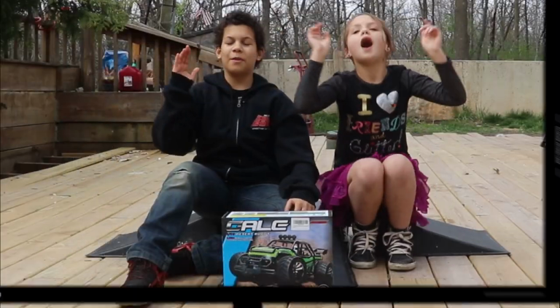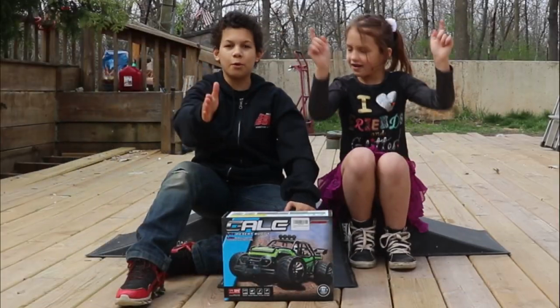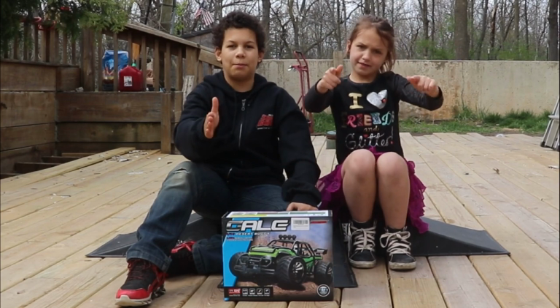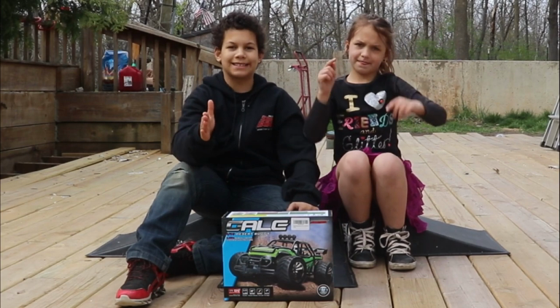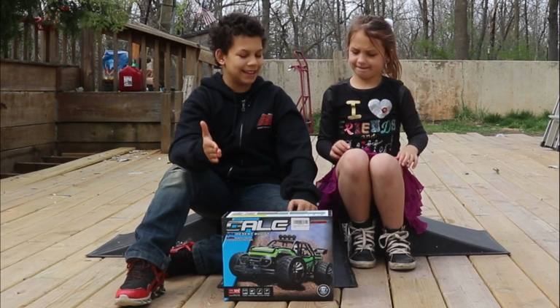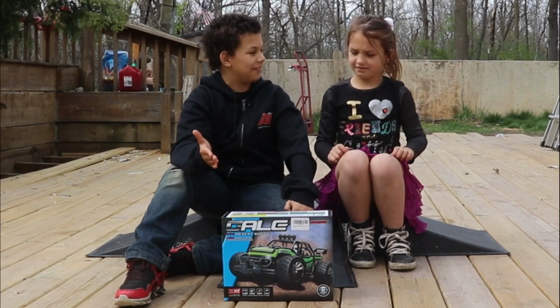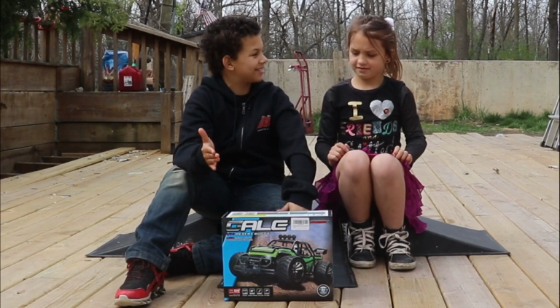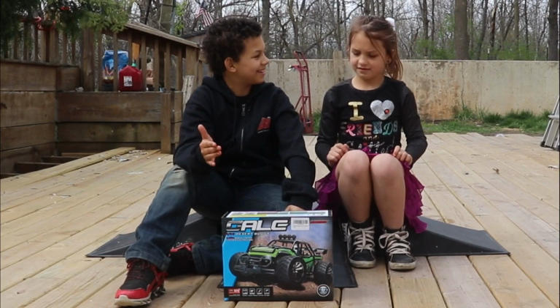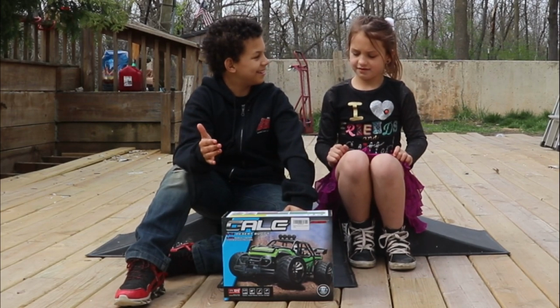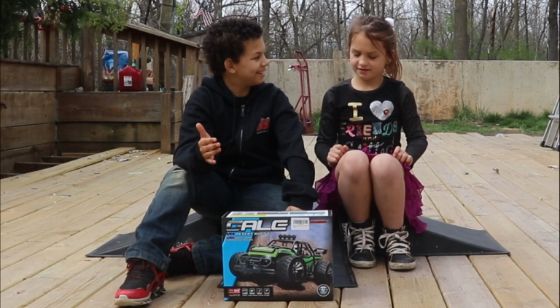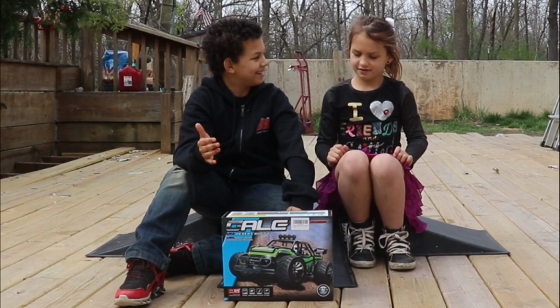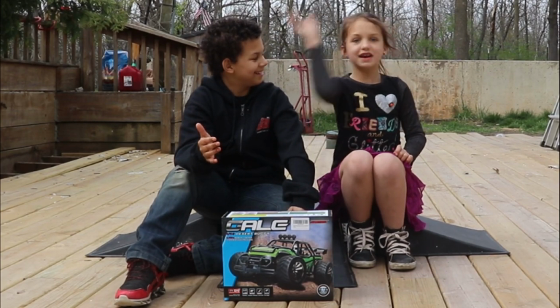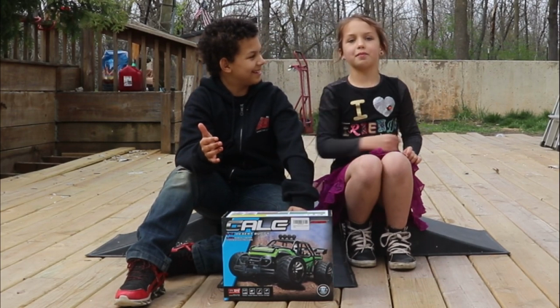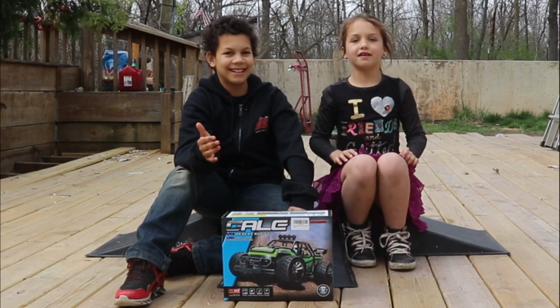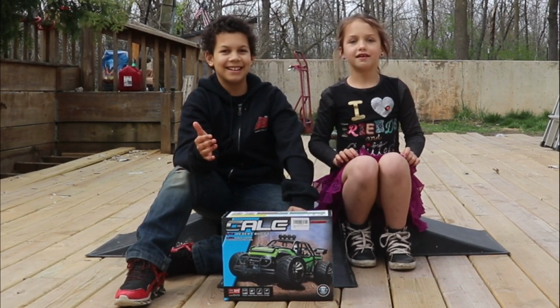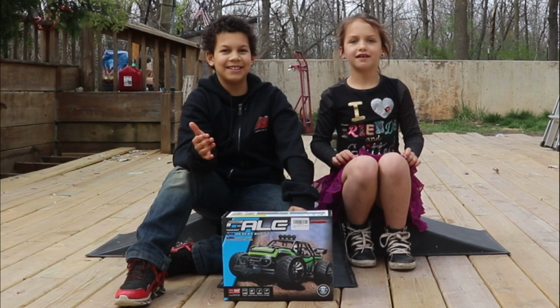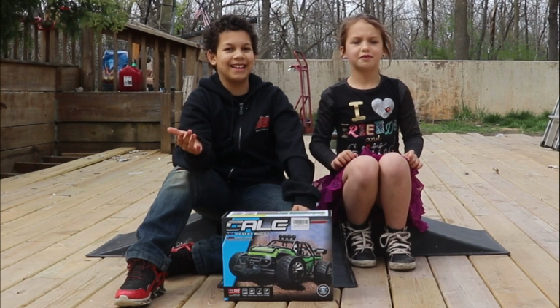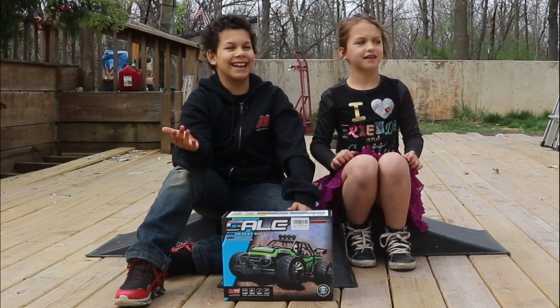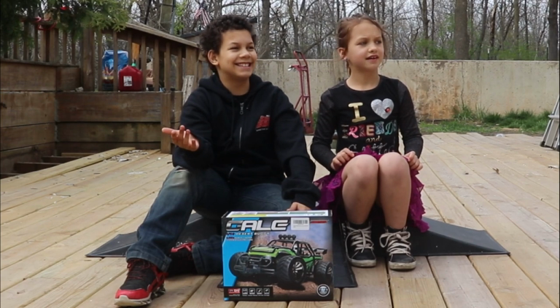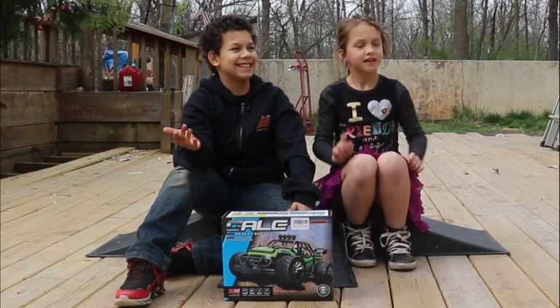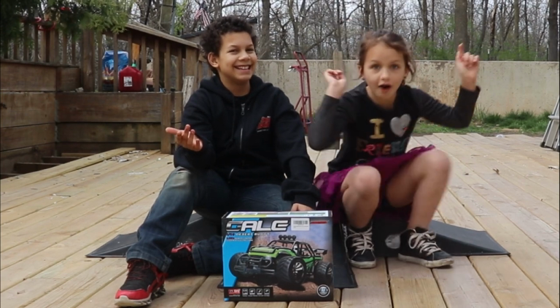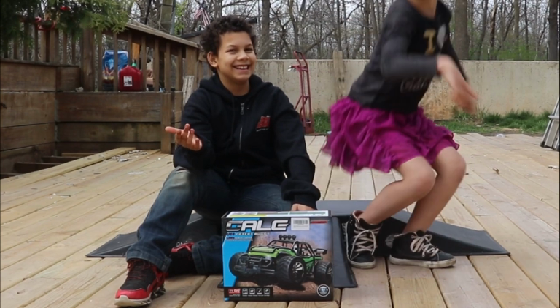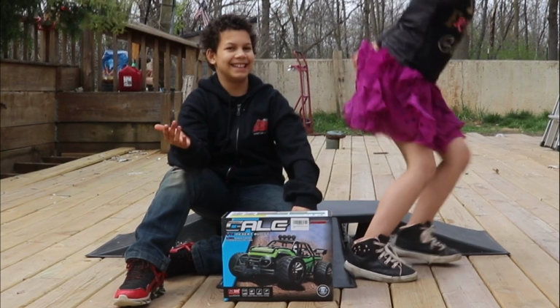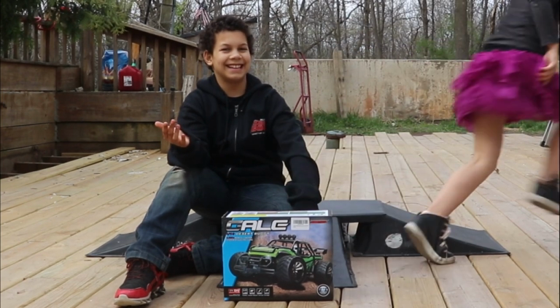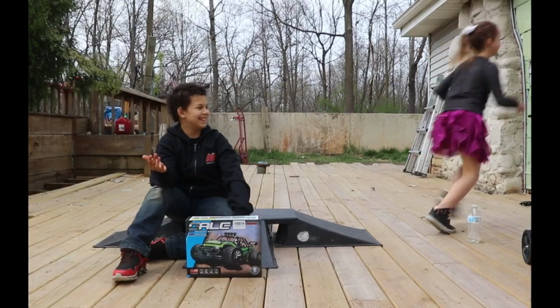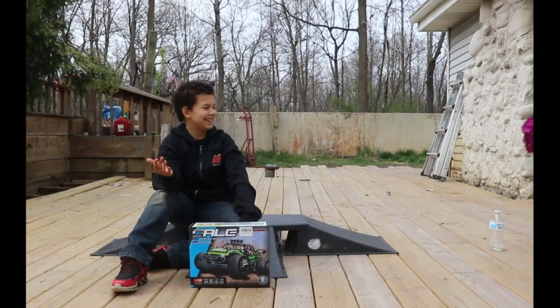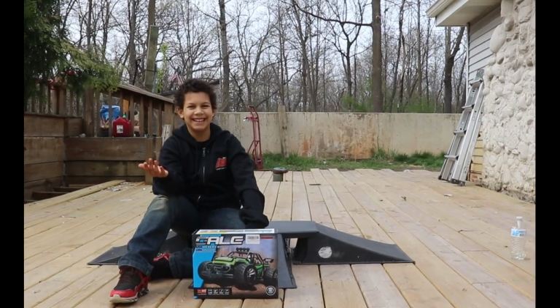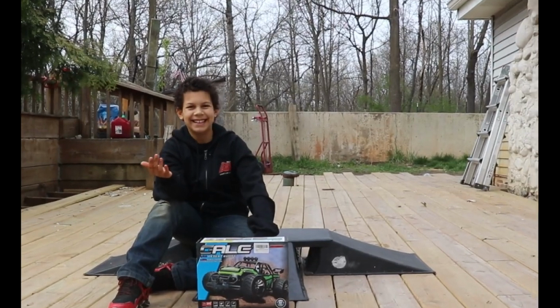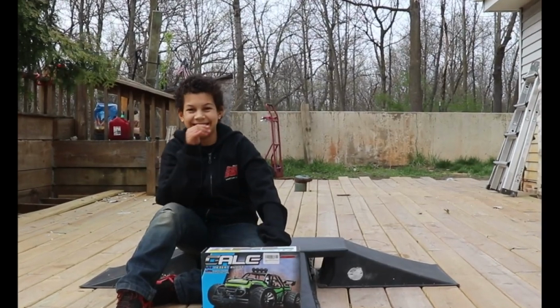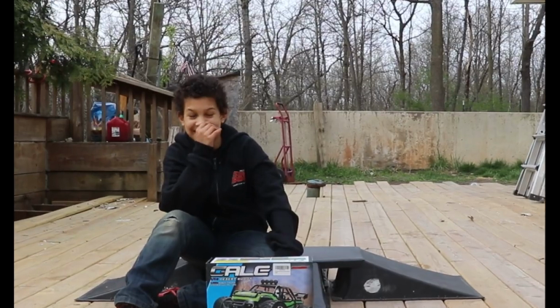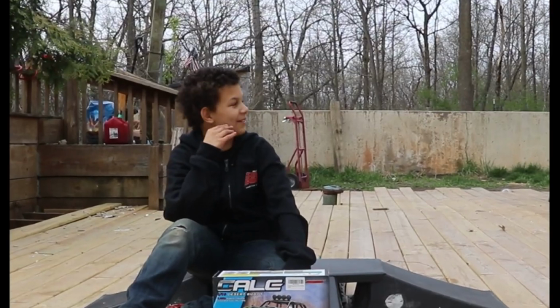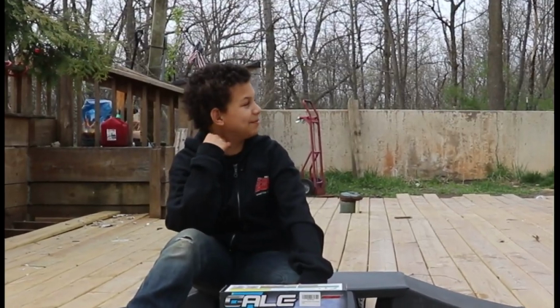Before we unbox it, we need a knife, Kendra. We need it so we can open it. Okay, I'll be right back. Hurry up!